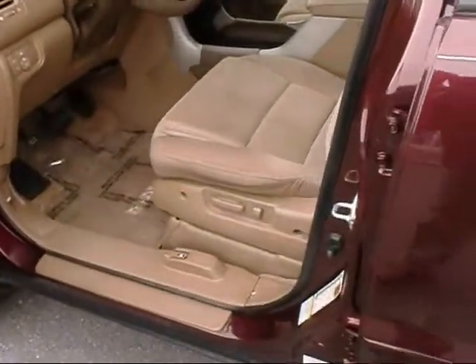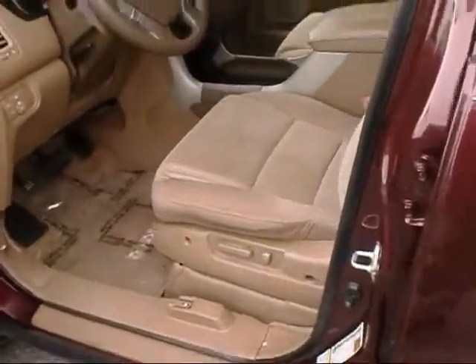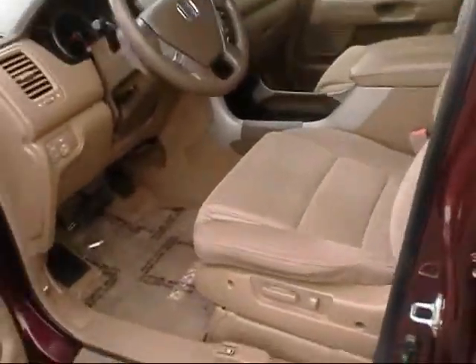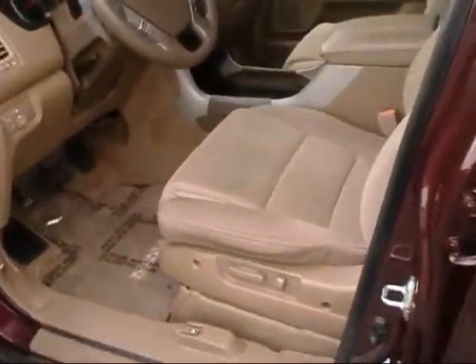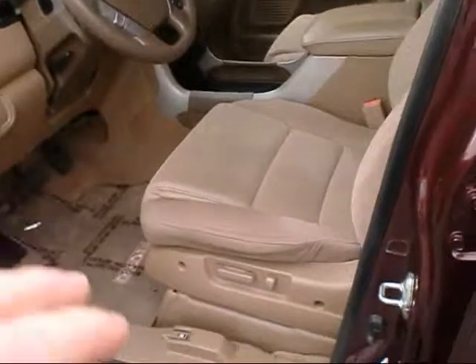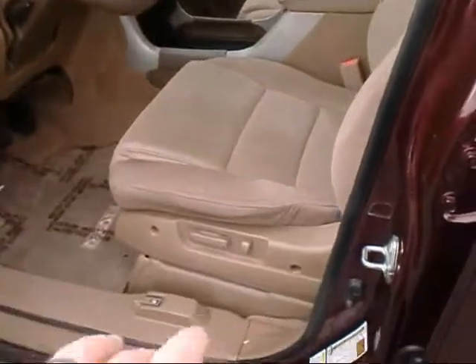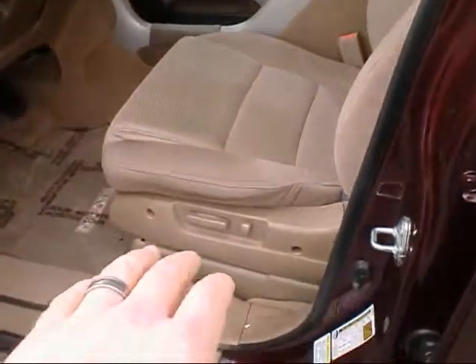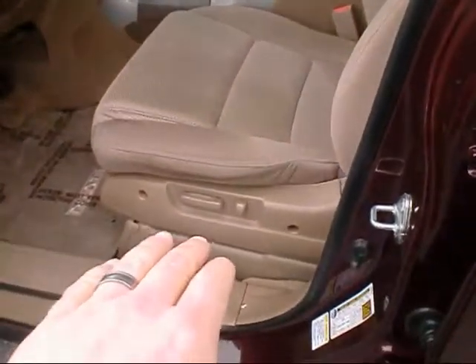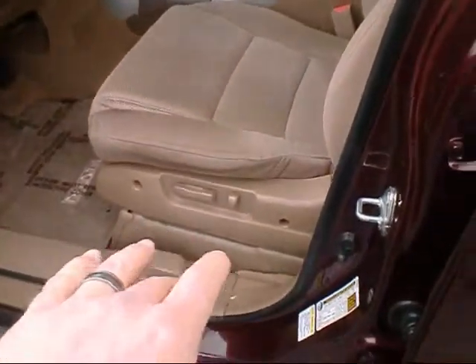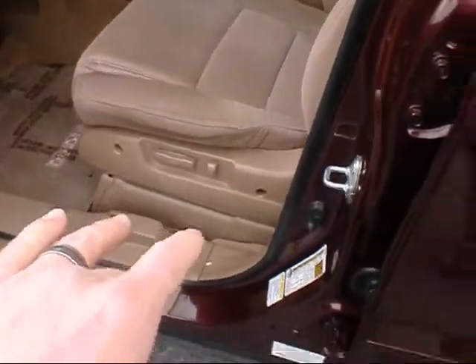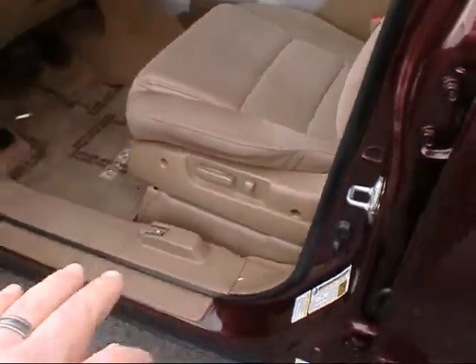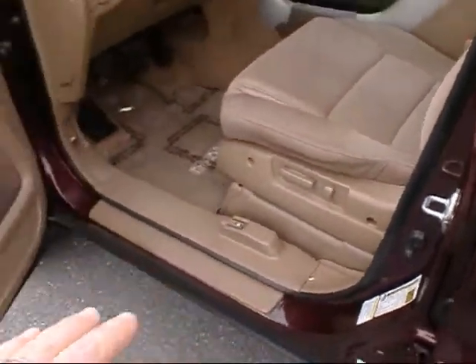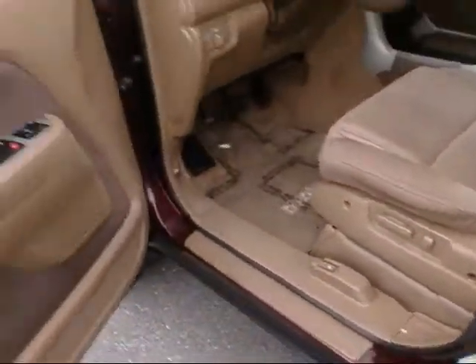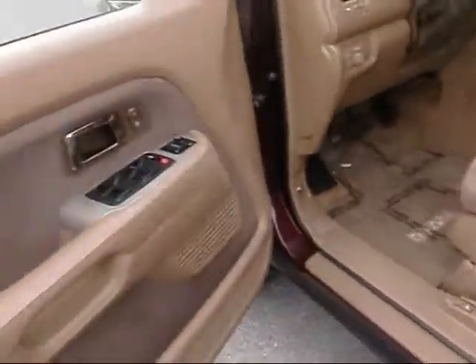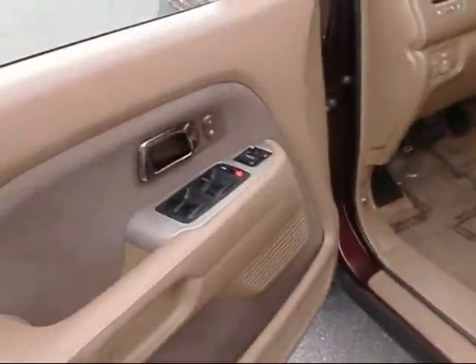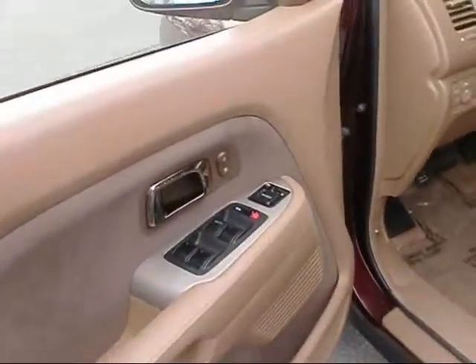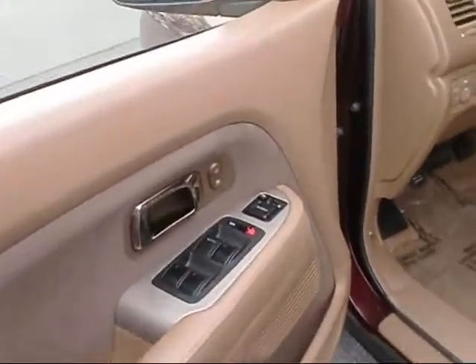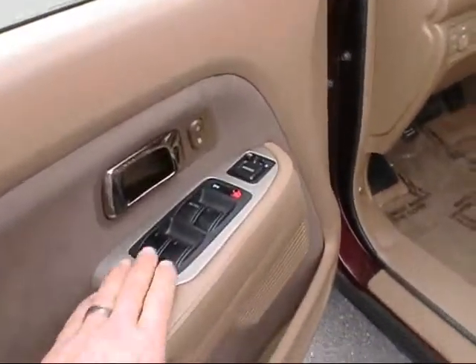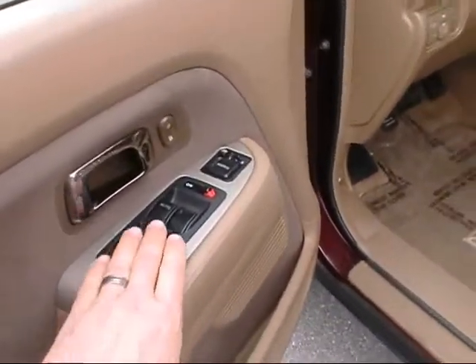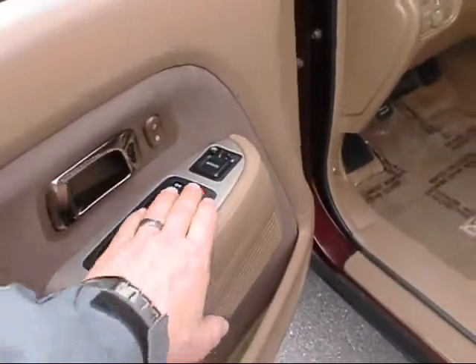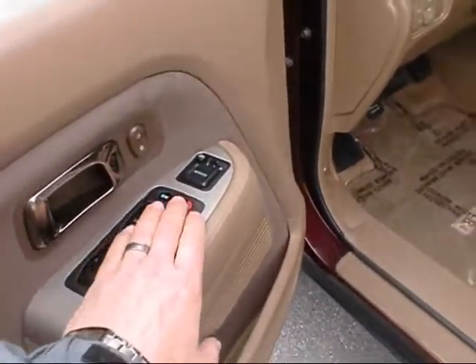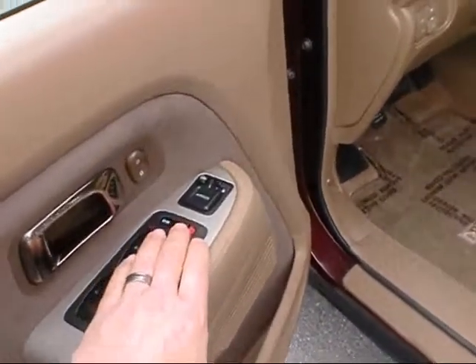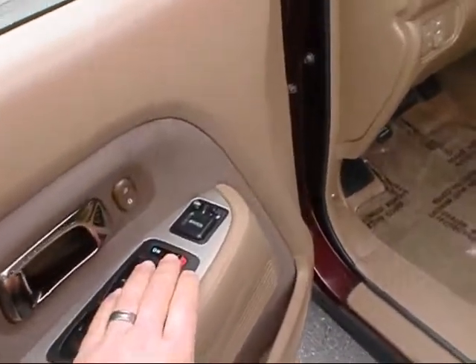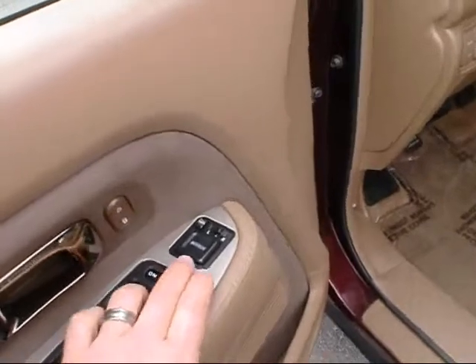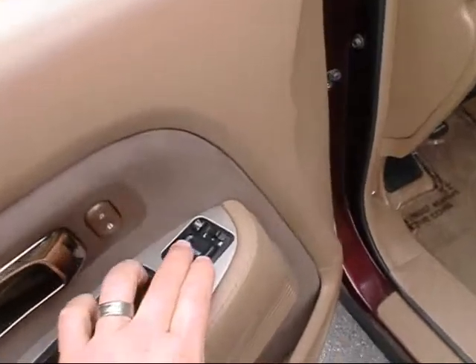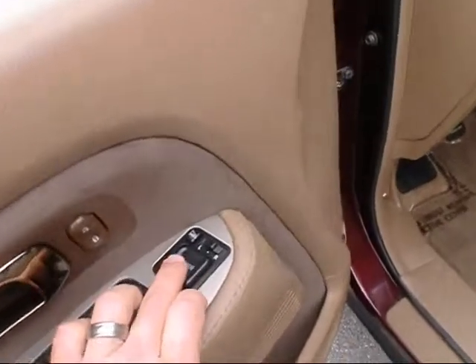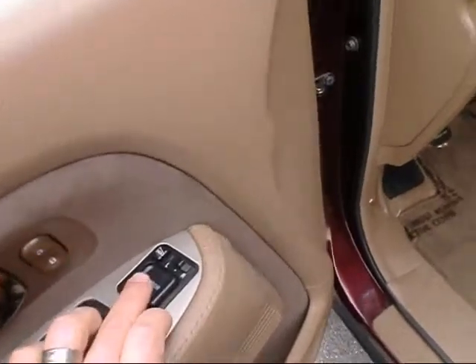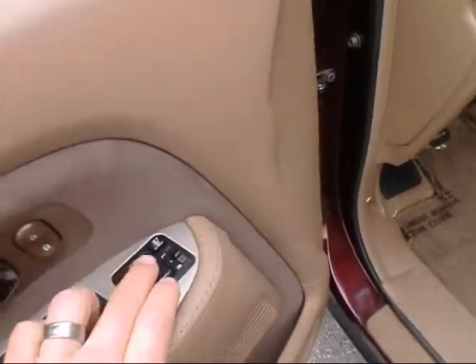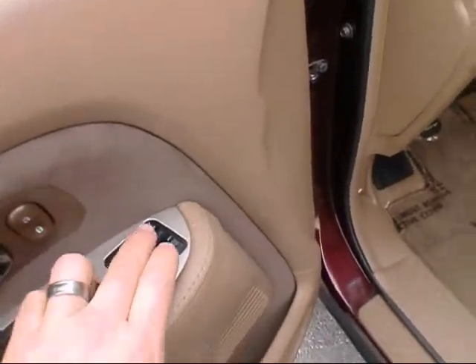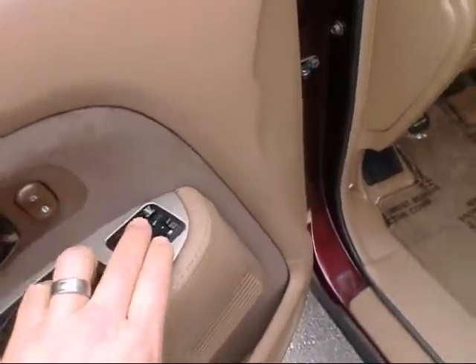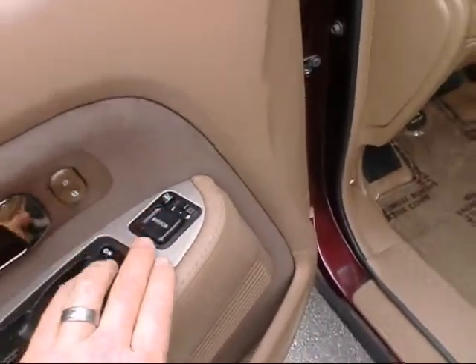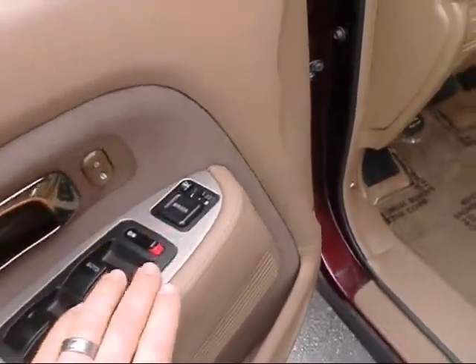Take you inside and show you — it's got the power seat that's part of the EX package, power windows and door locks, power mirrors, and it looks like they're heated as well.